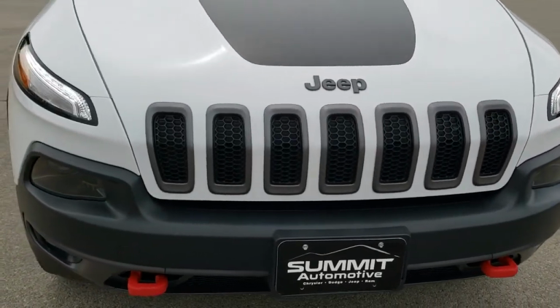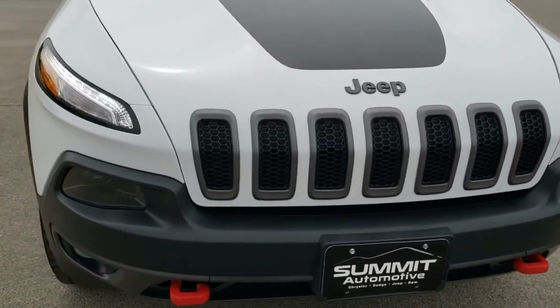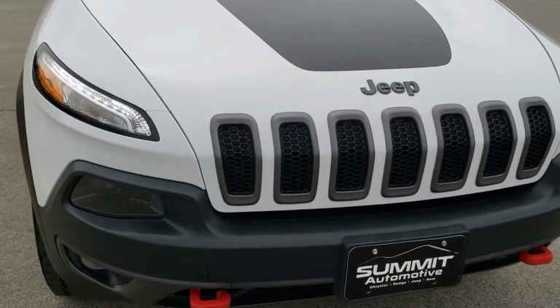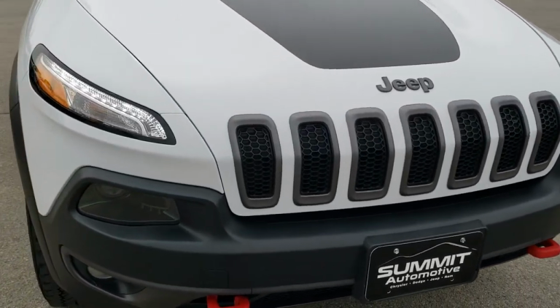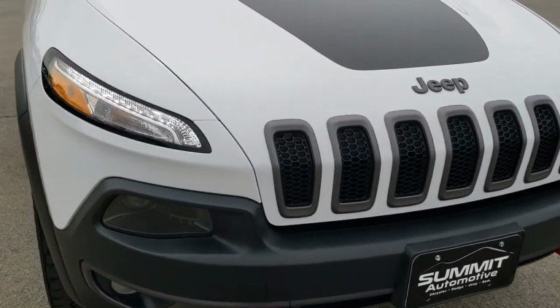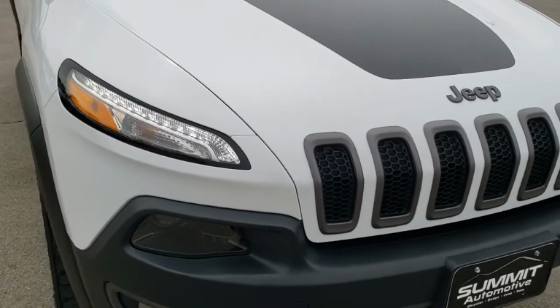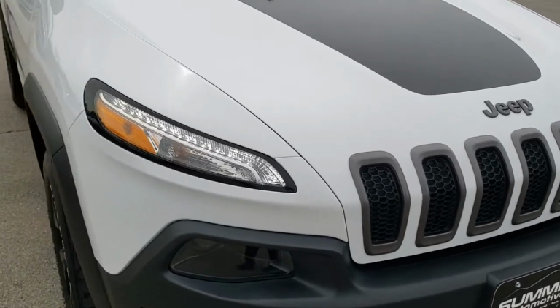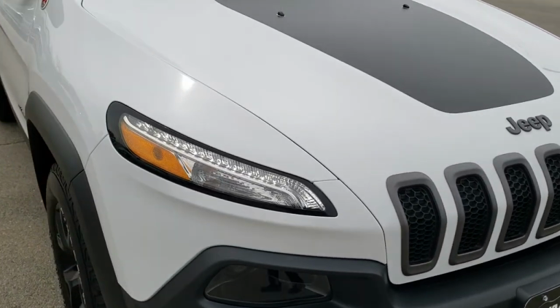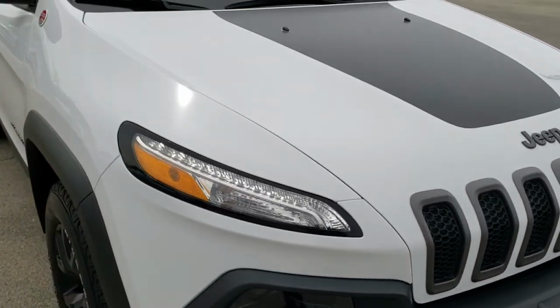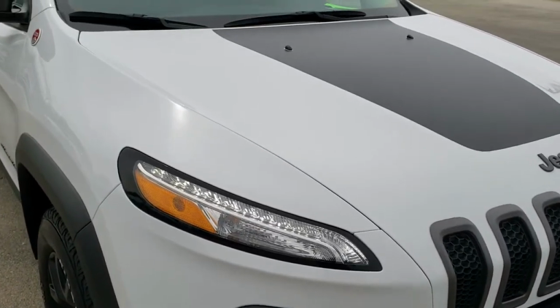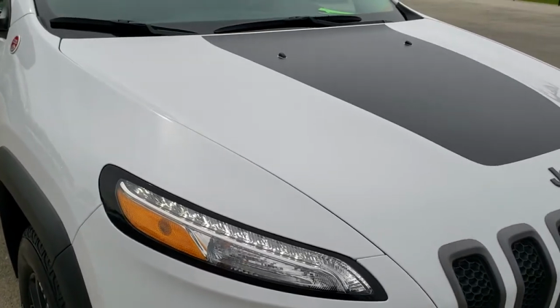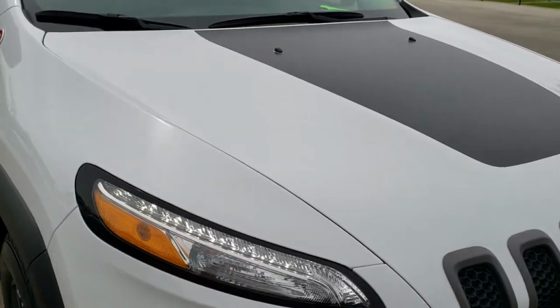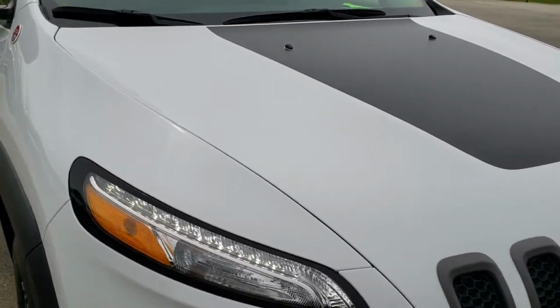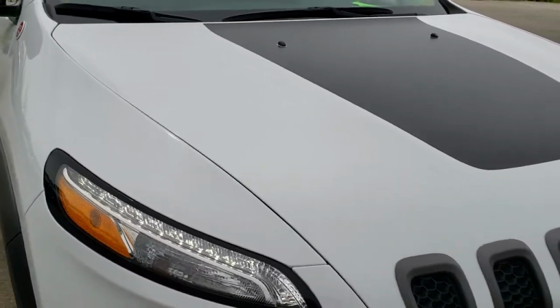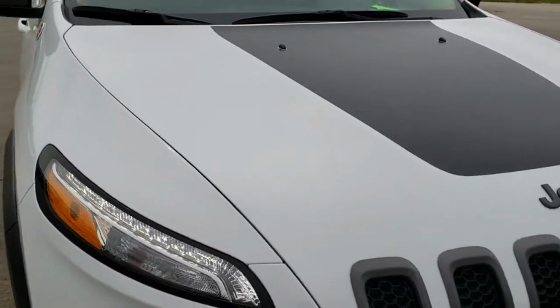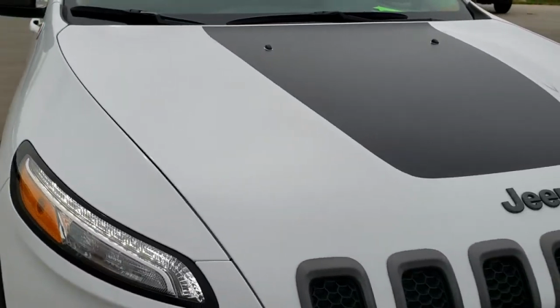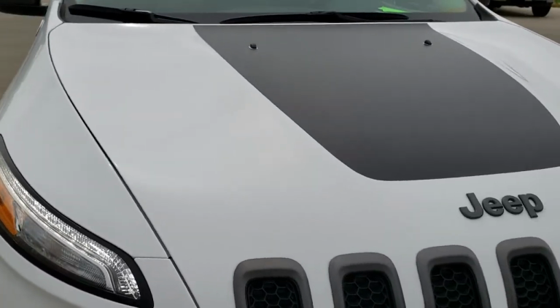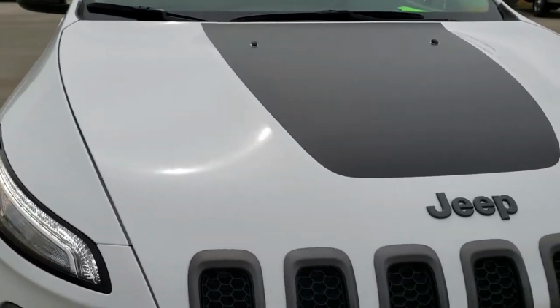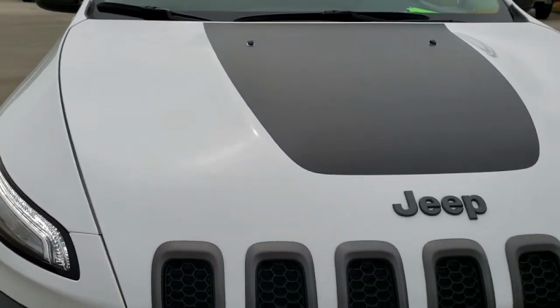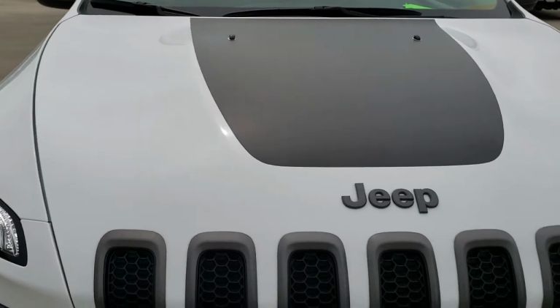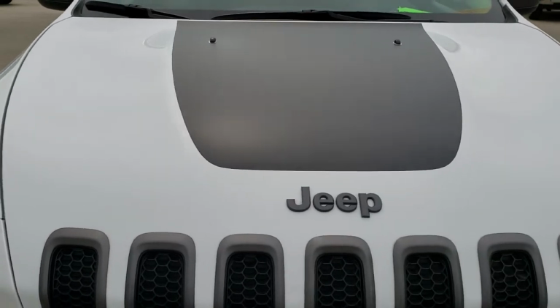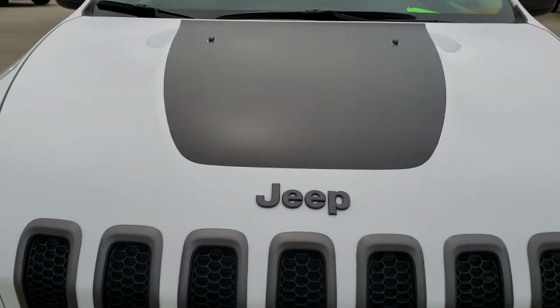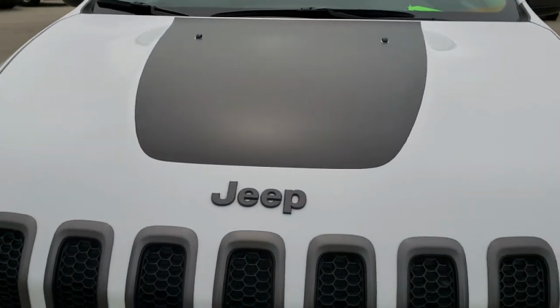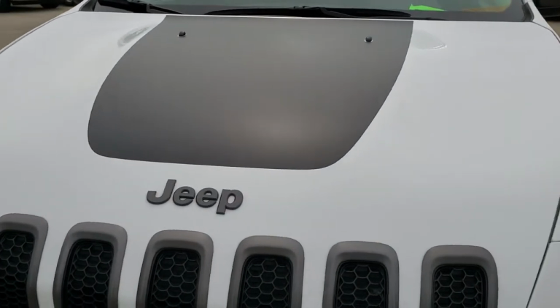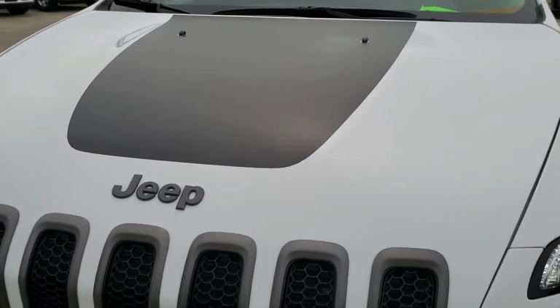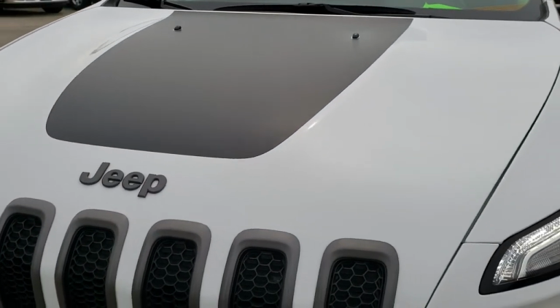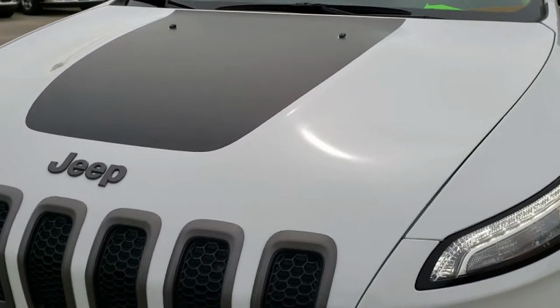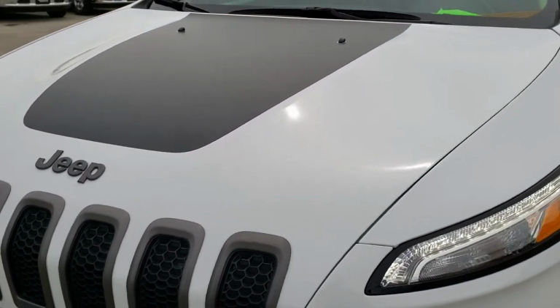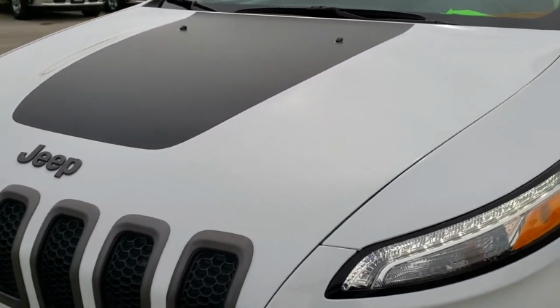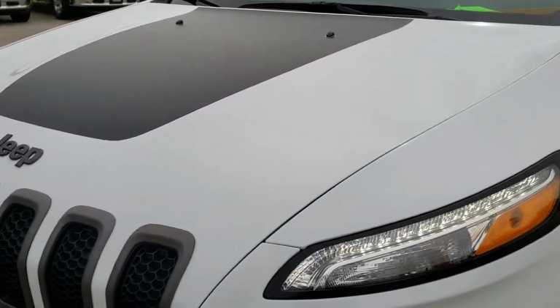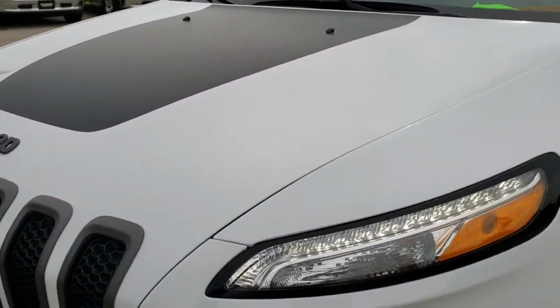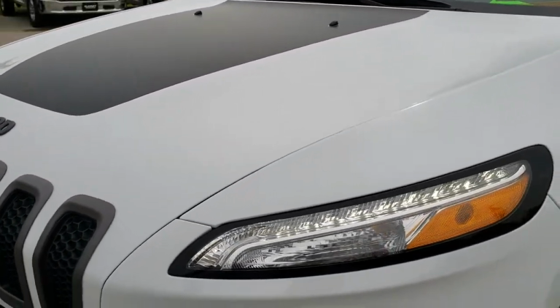This vehicle has the 3.2 liter V6 motor which pumps out 271 horsepower. And from this HD video you will be able to tell just how clean this Jeep is all the way around.